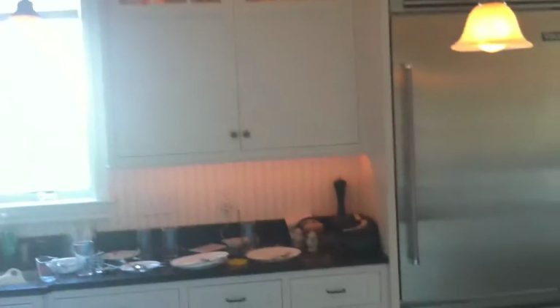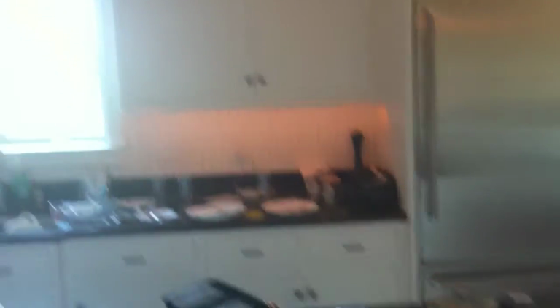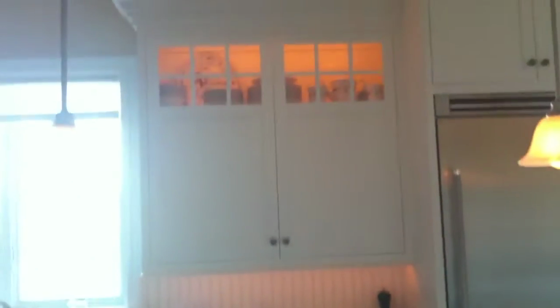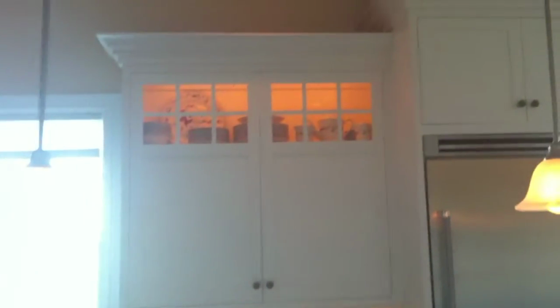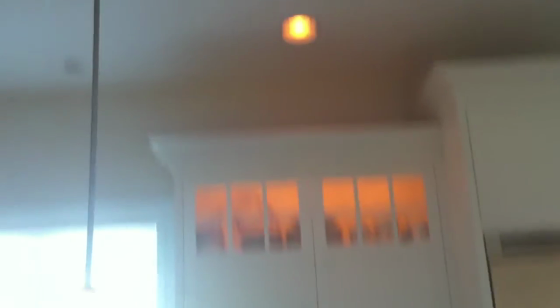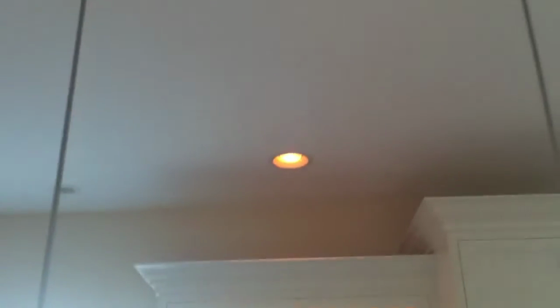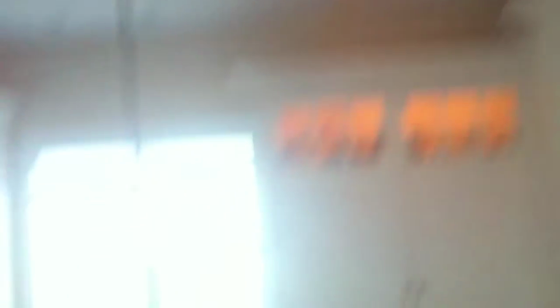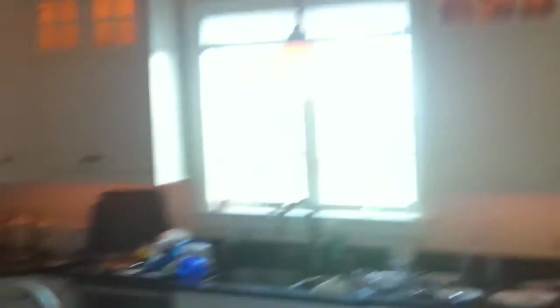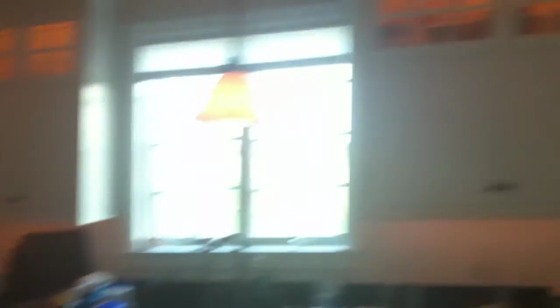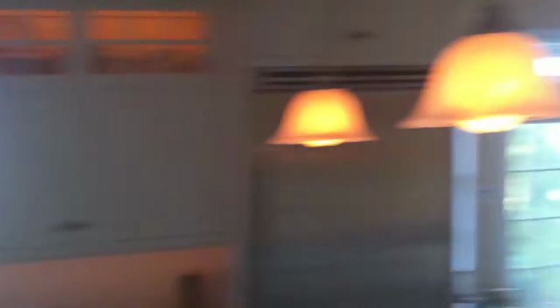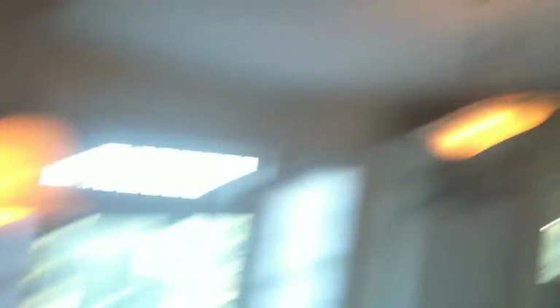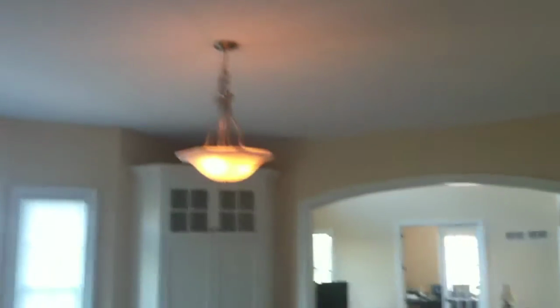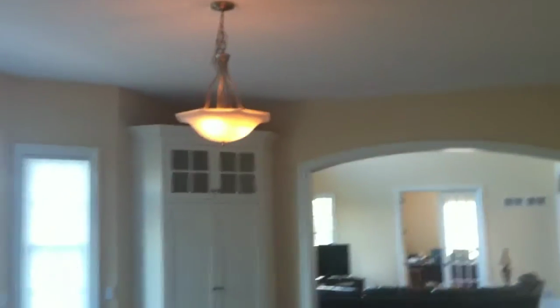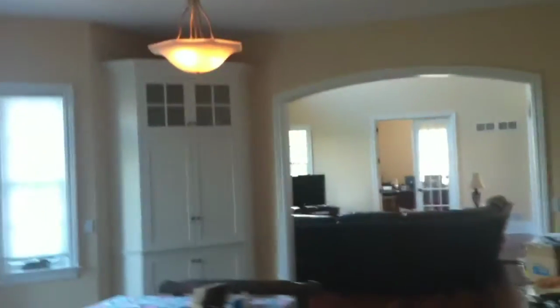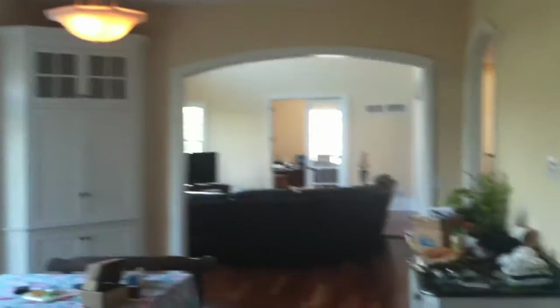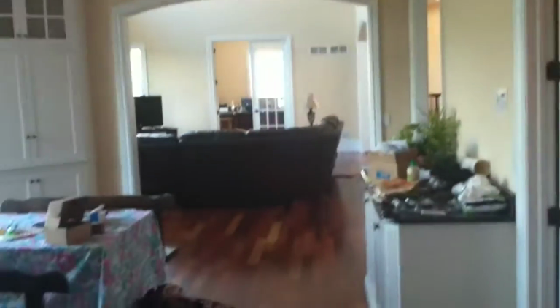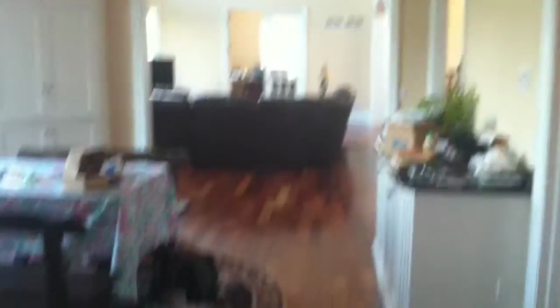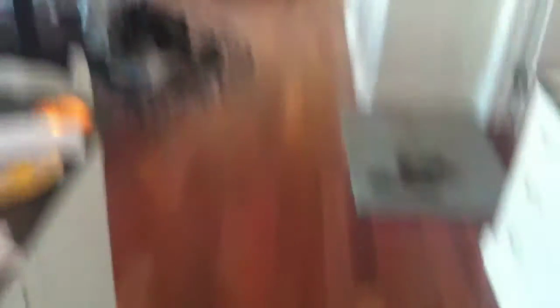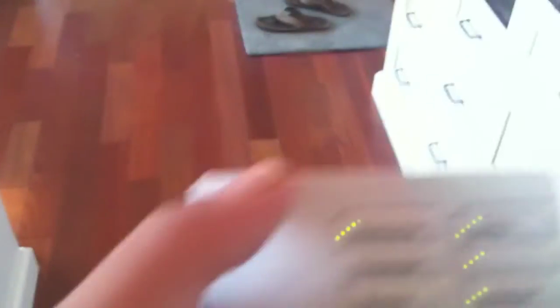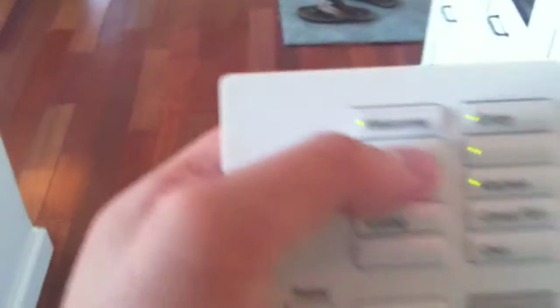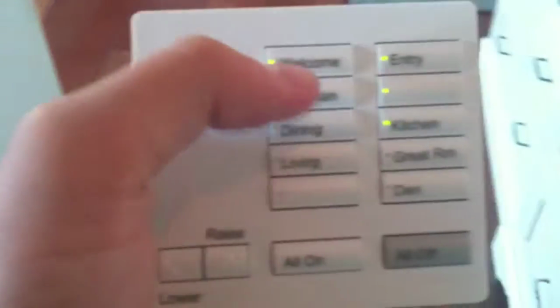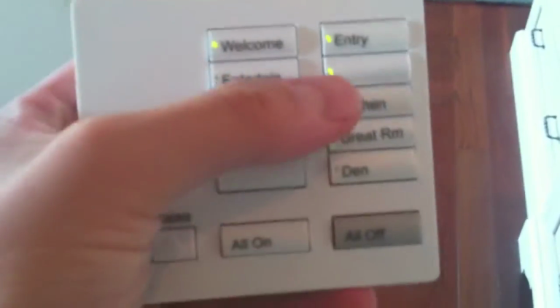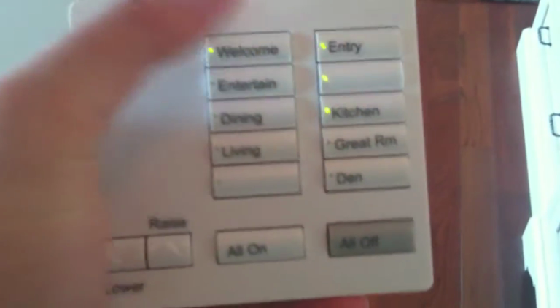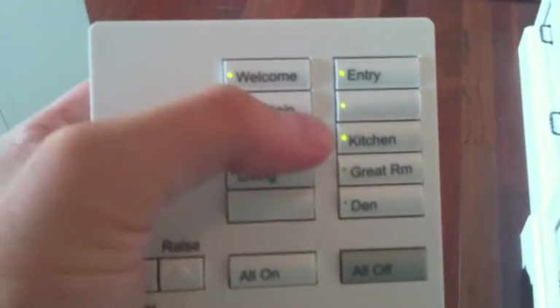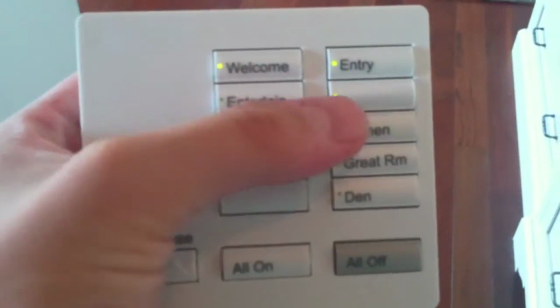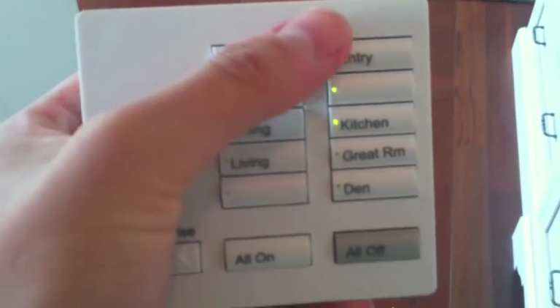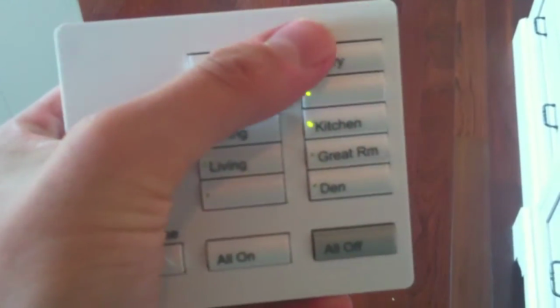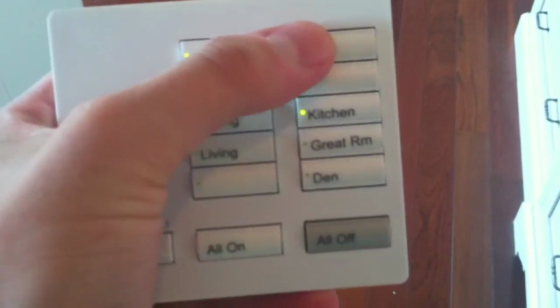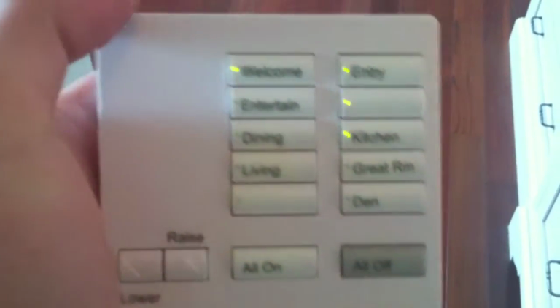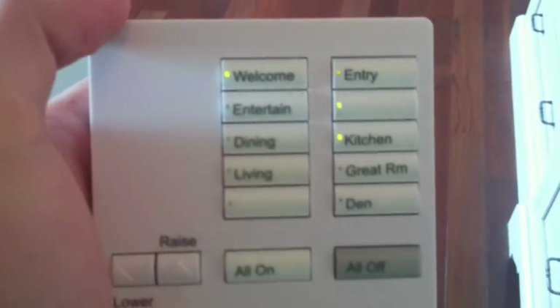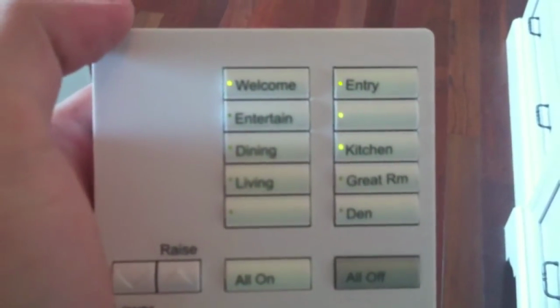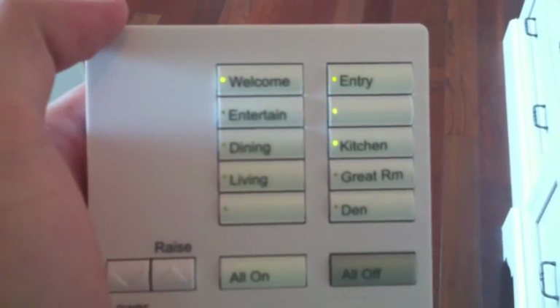We have under cabinet lighting, in-cabinet lighting, lighting up there, over the island, and over the table. You can separate these all into different rooms. You can see that the entryway outside is still on, so I can turn that one off separately.